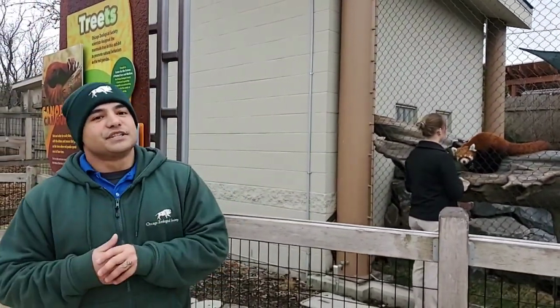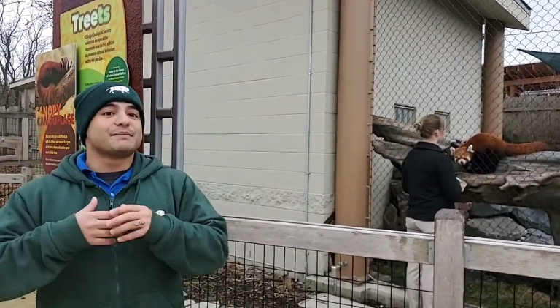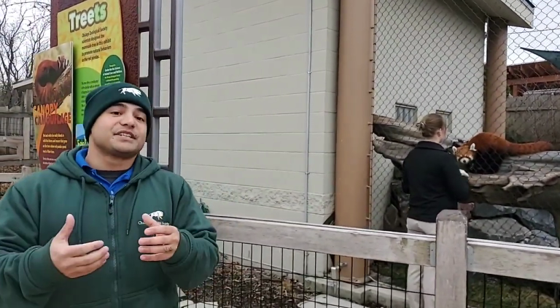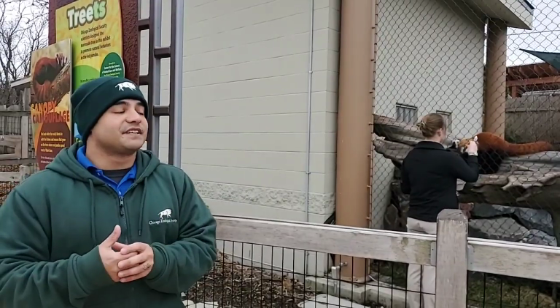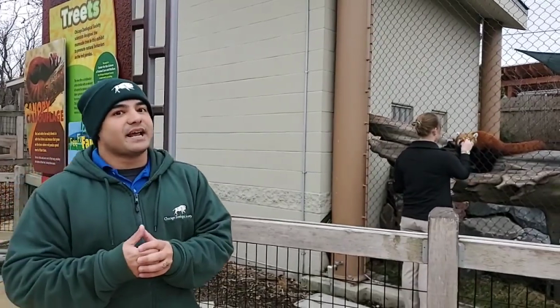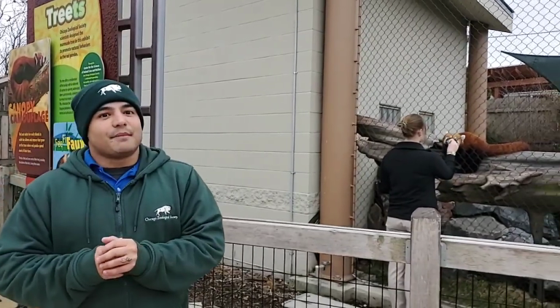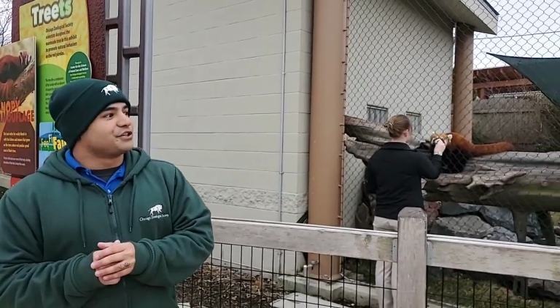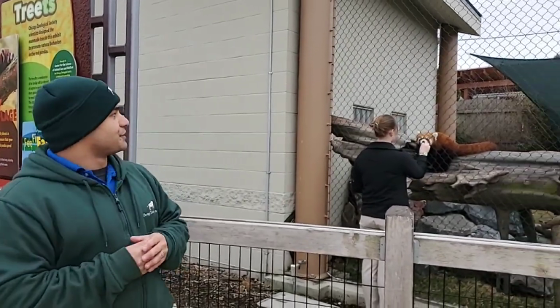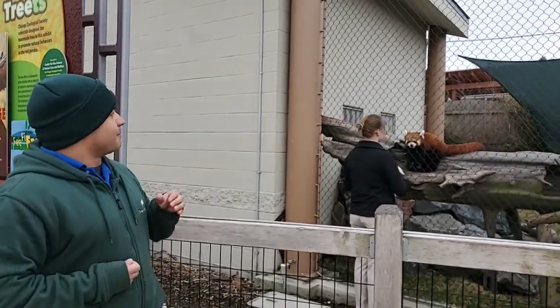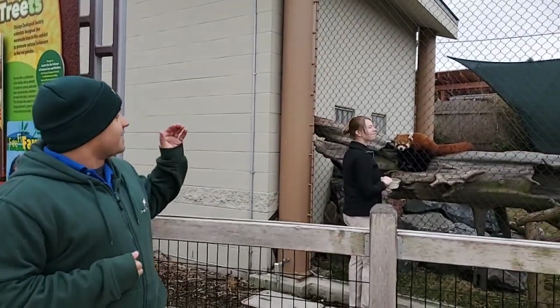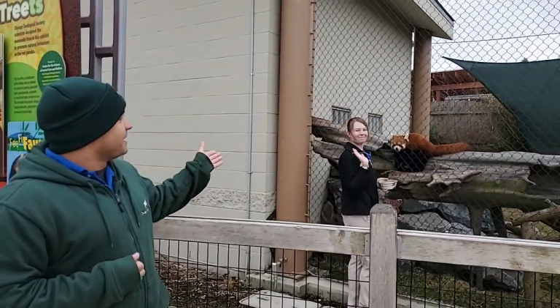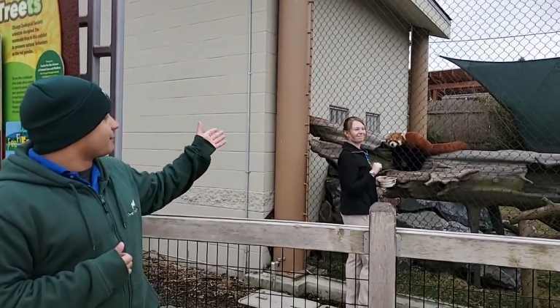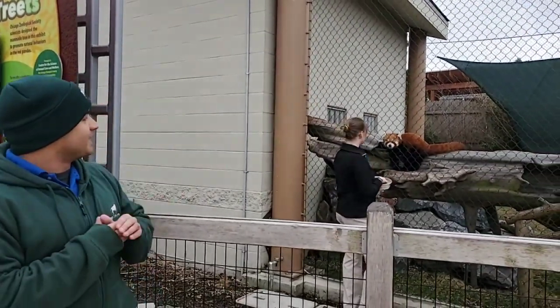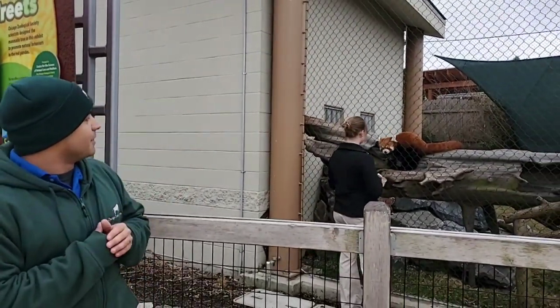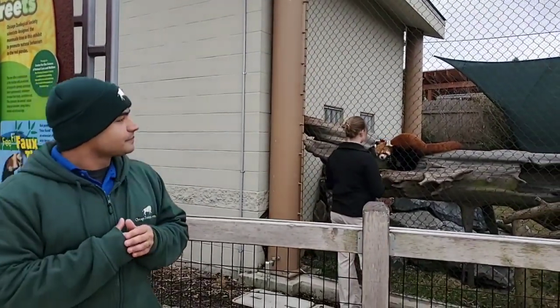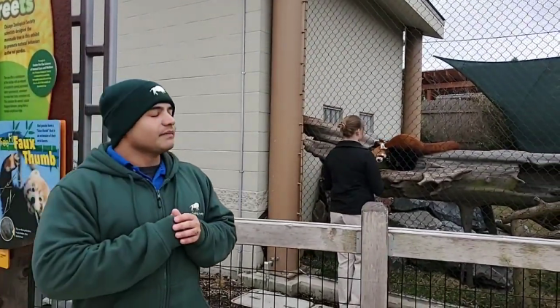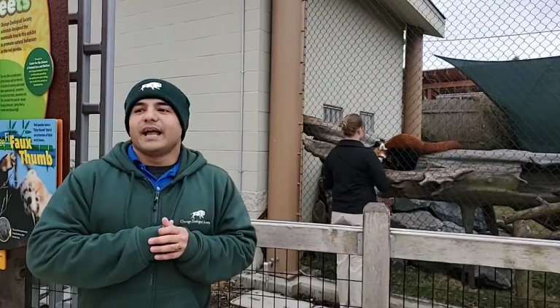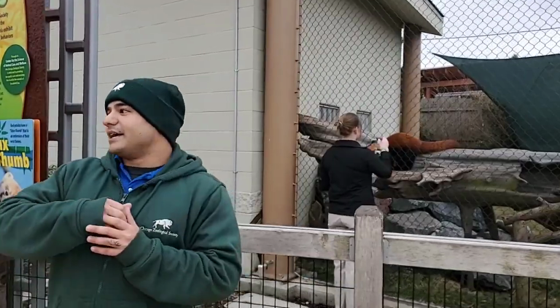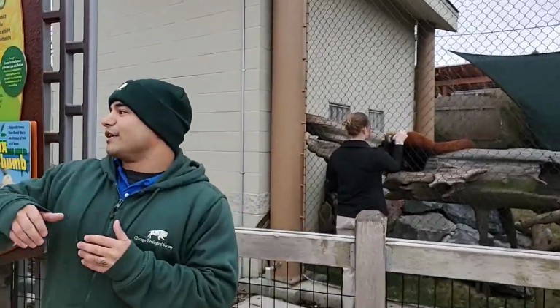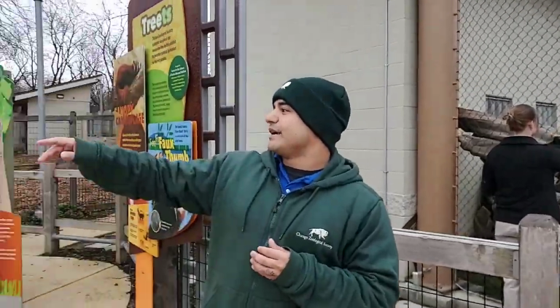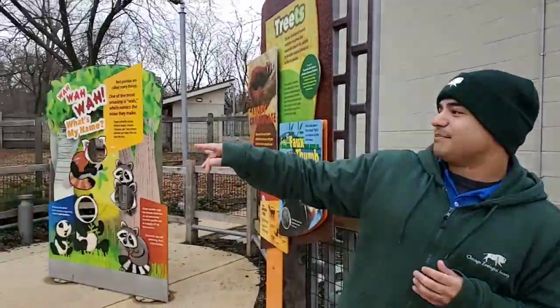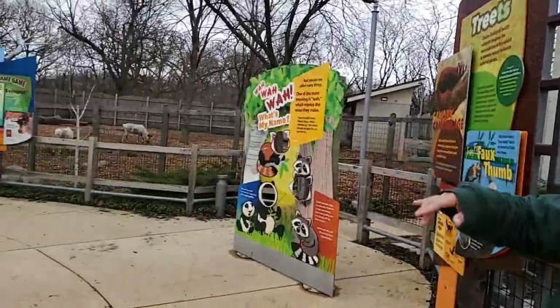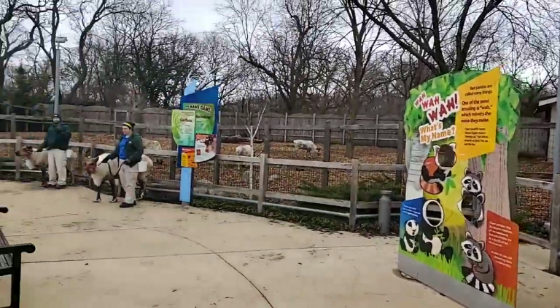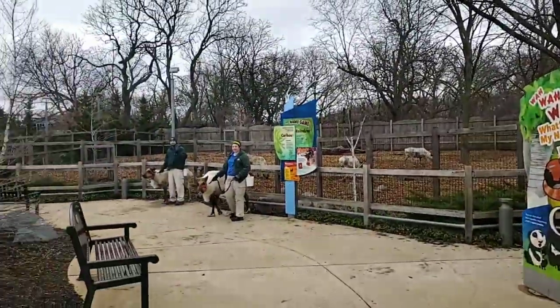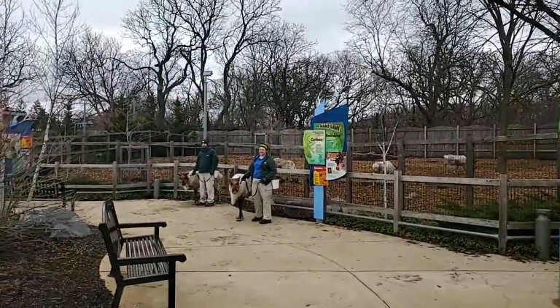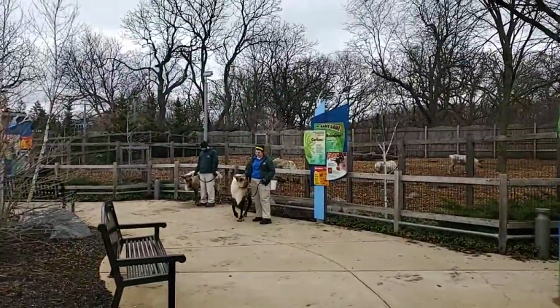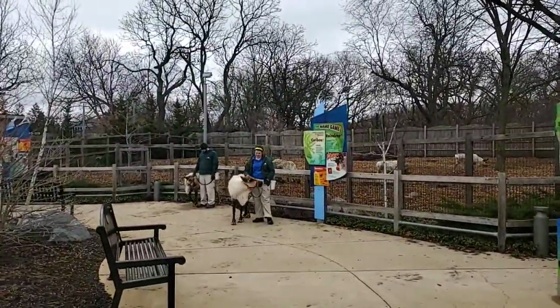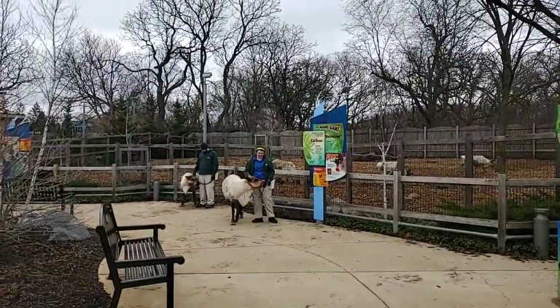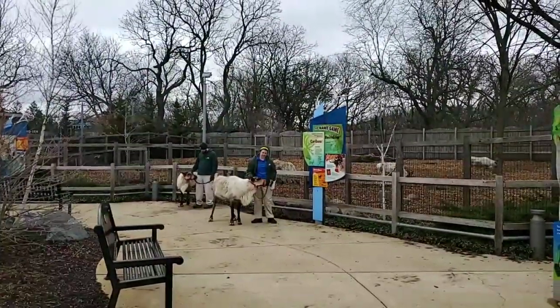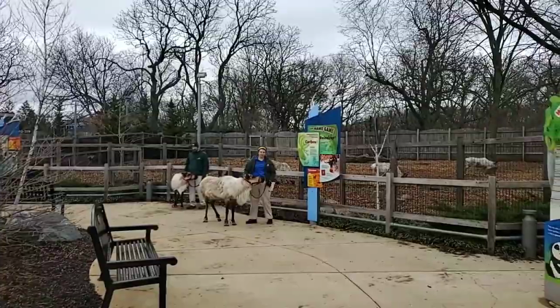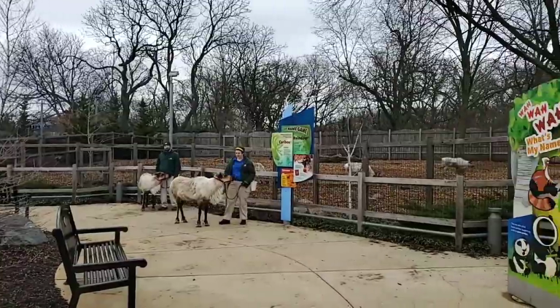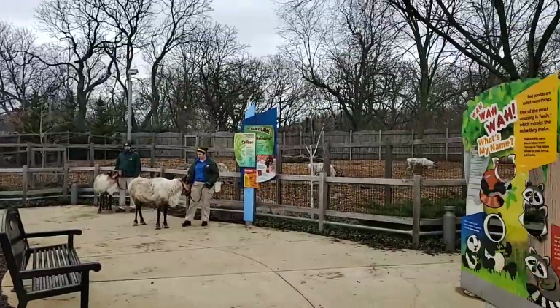To demonstrate this today, I'm going to introduce our keeper Katie with our Red Panda Leo. Over here we have keepers Scott and Jen with two of our reindeer, Josie and Sagu.